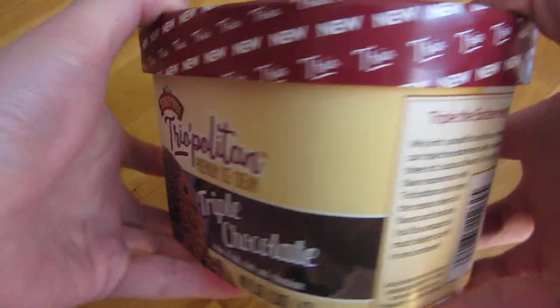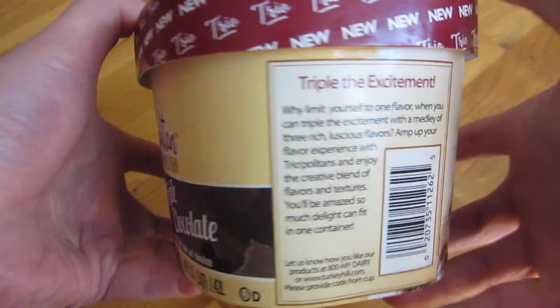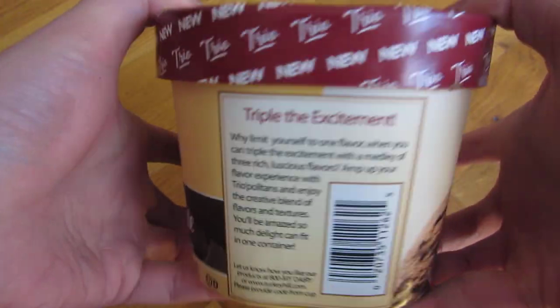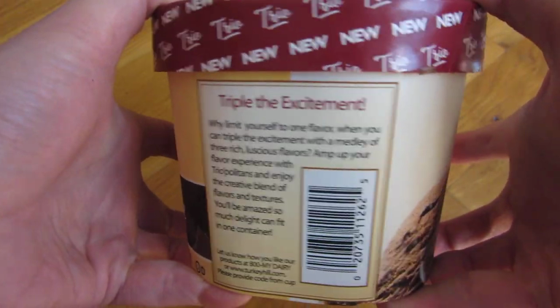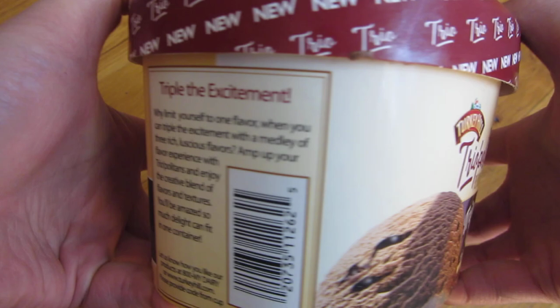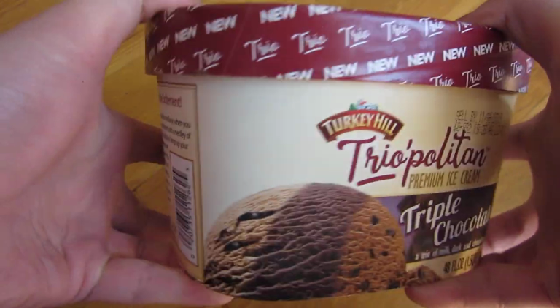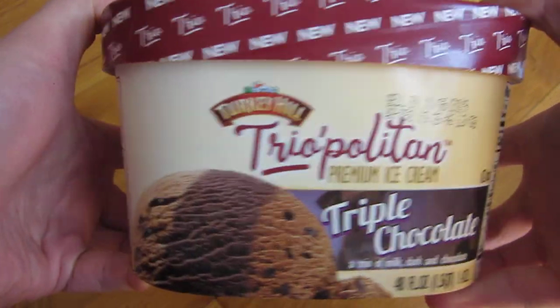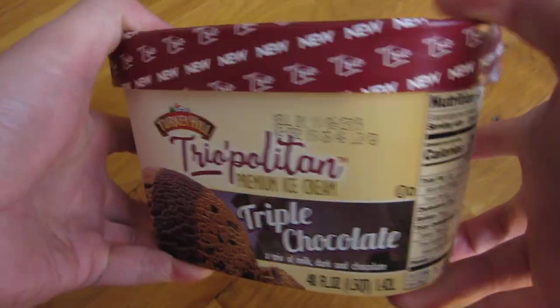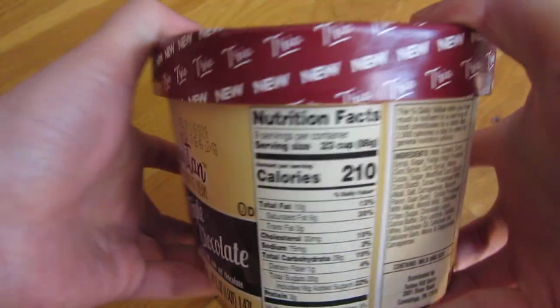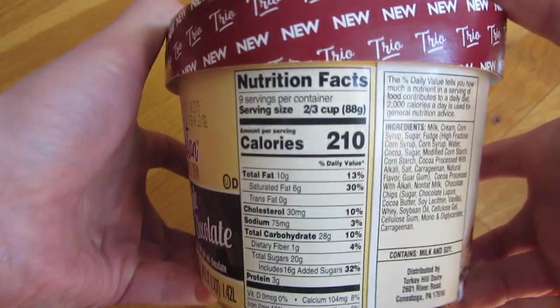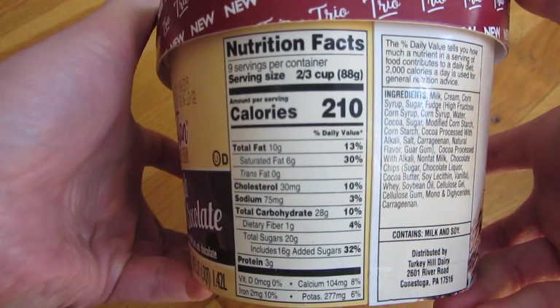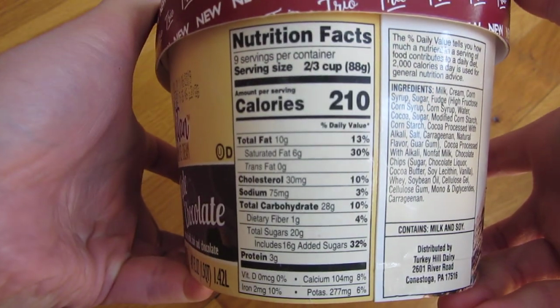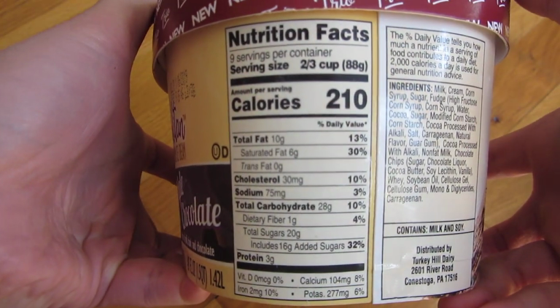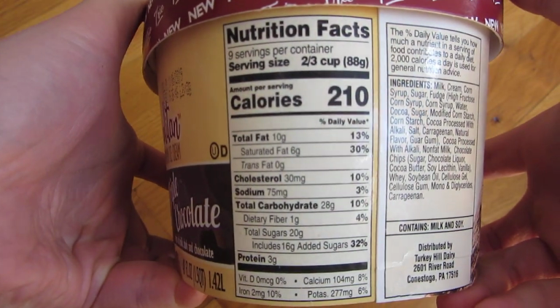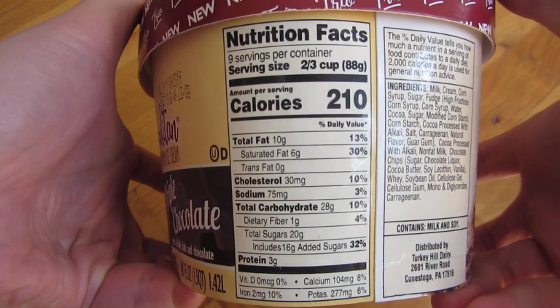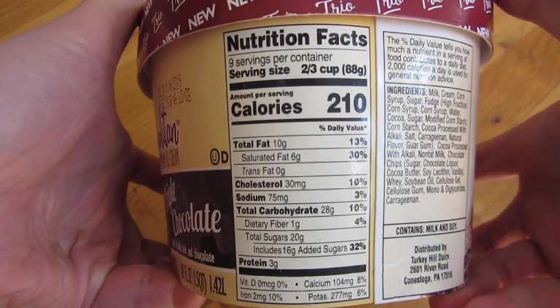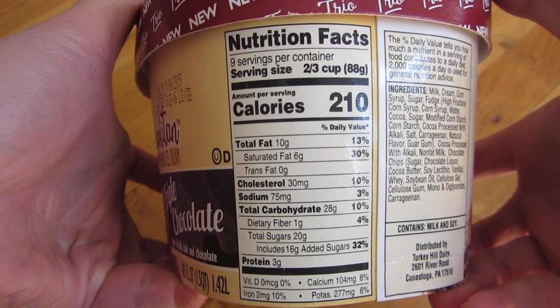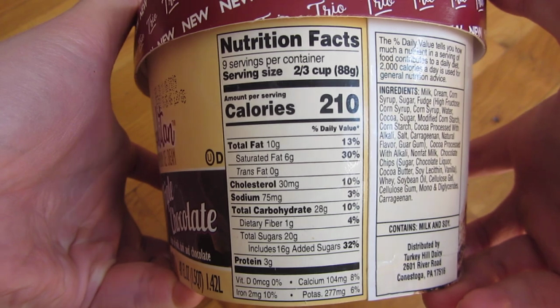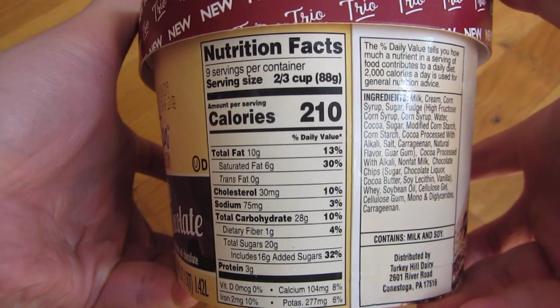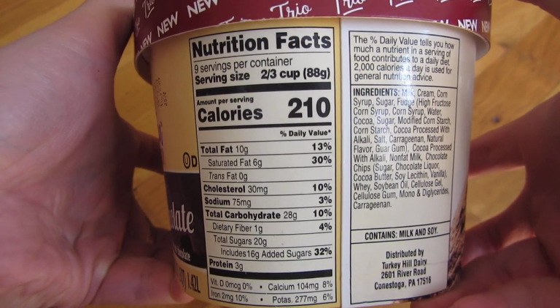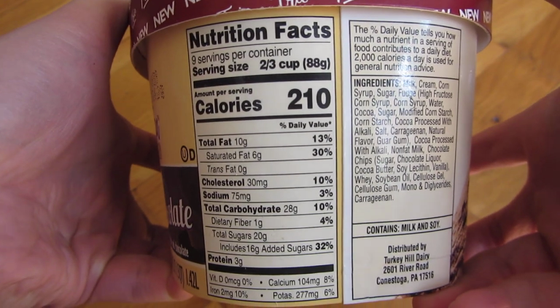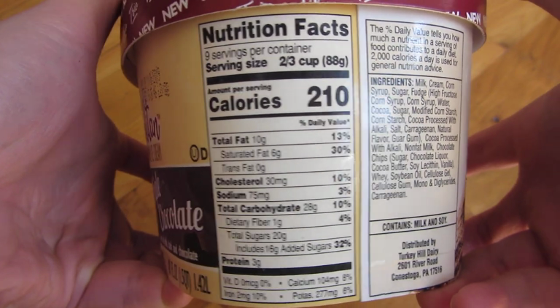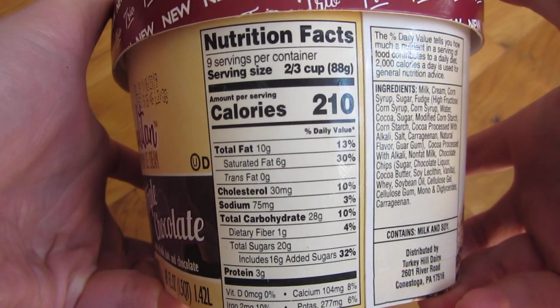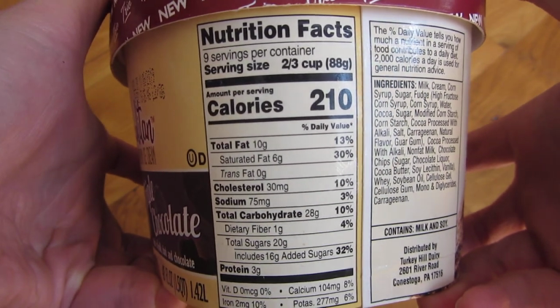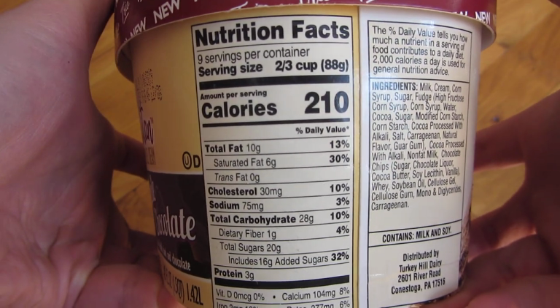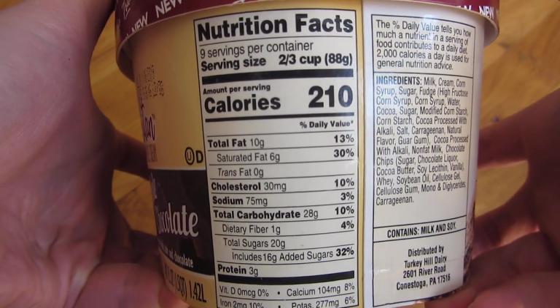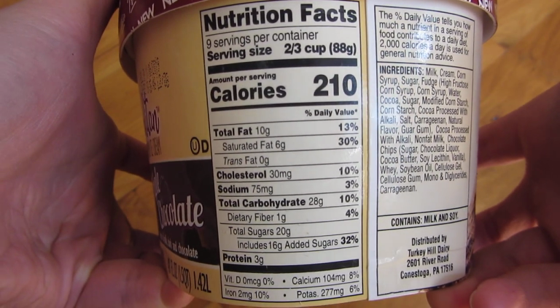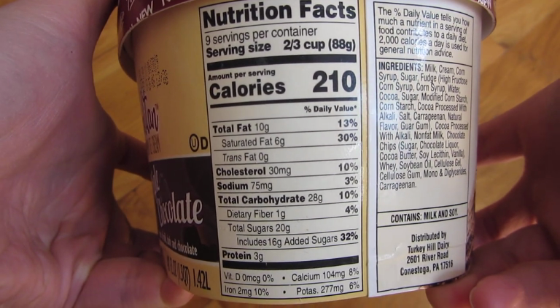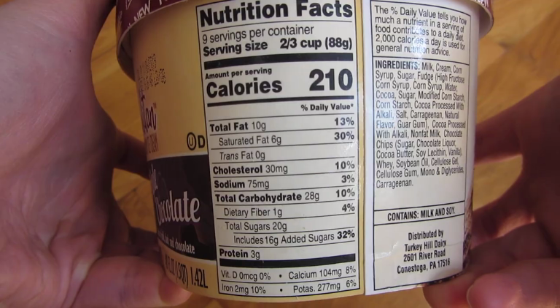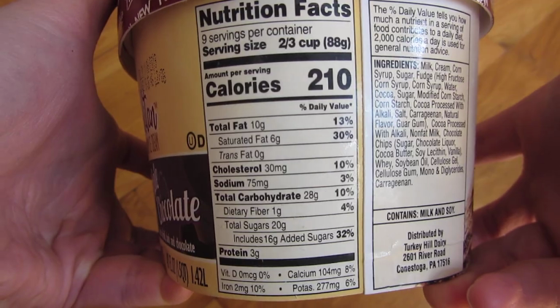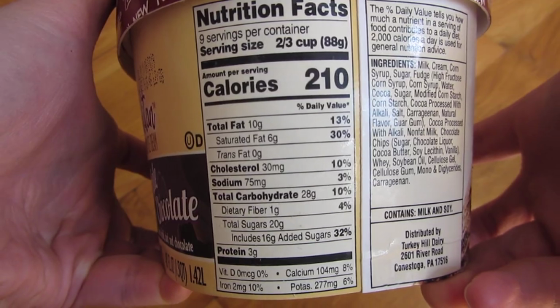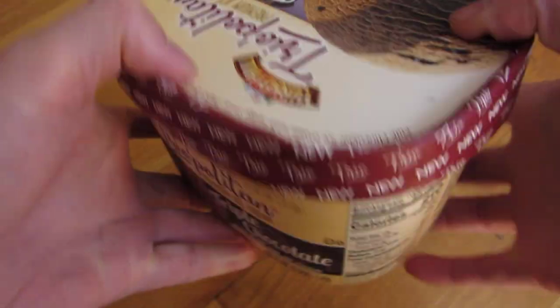Let me just go around and show you the nutritional information here. This is a whopping 210 calories, so this is on the higher end, and obviously because it is a chocolate.